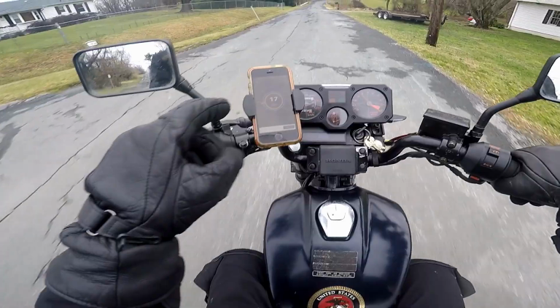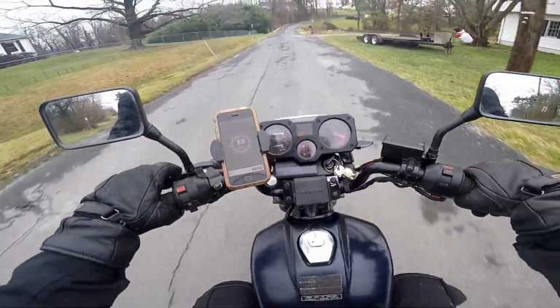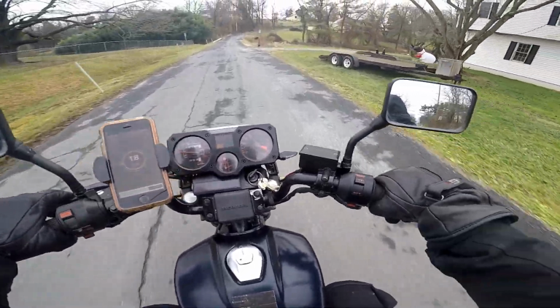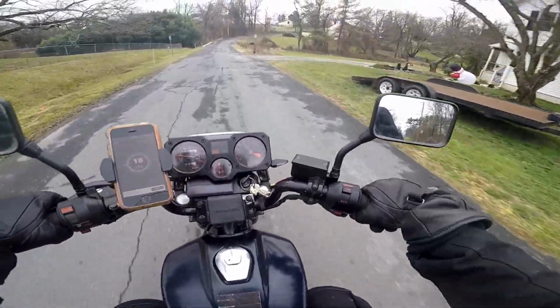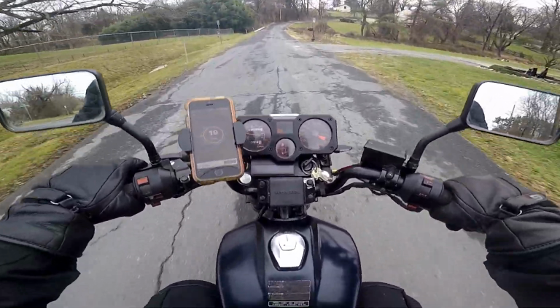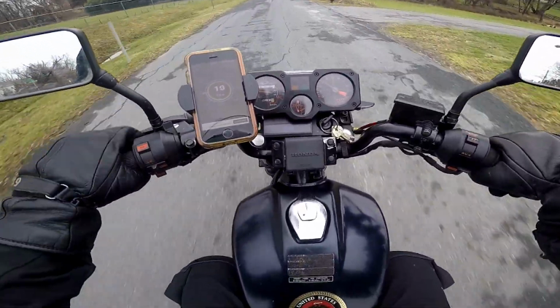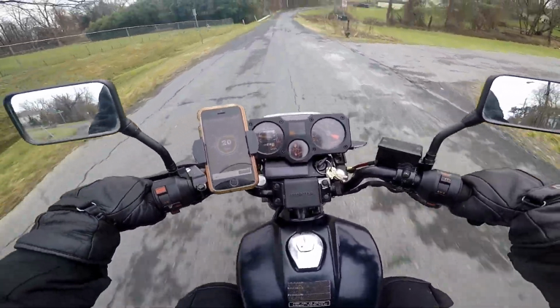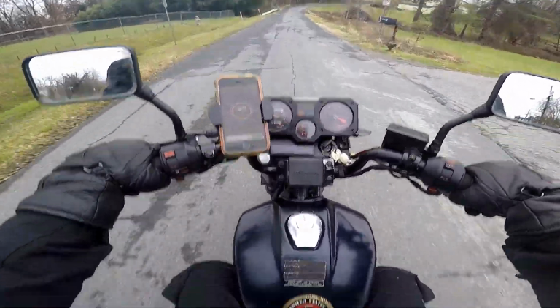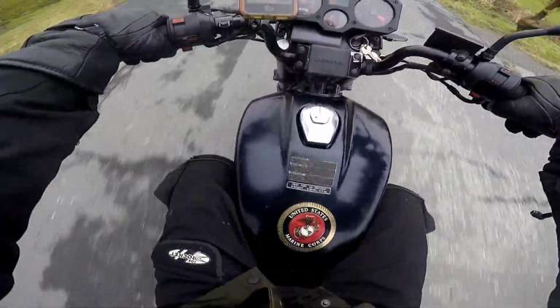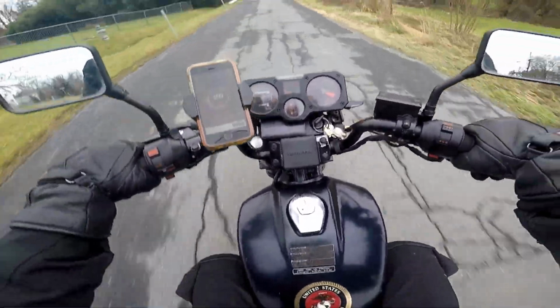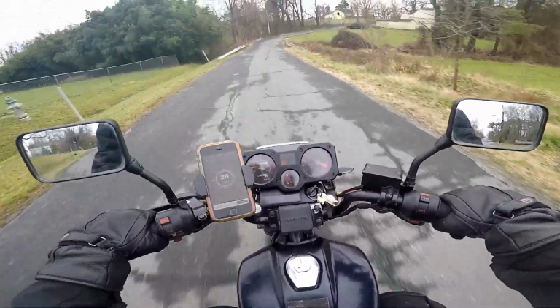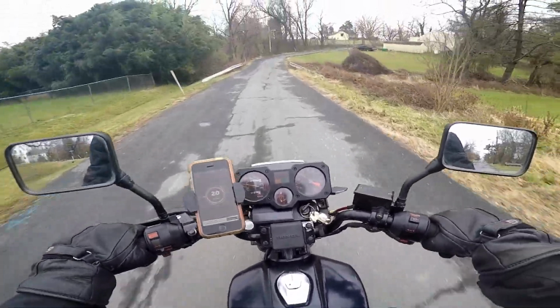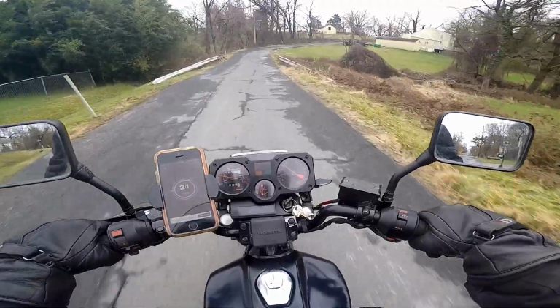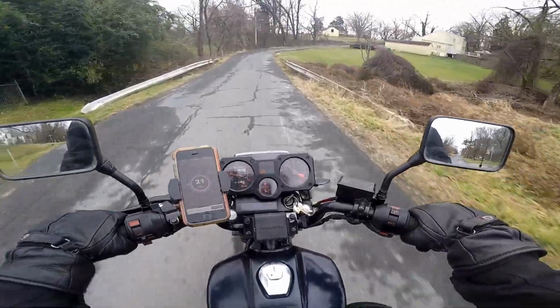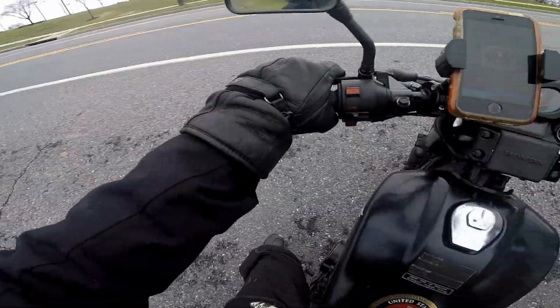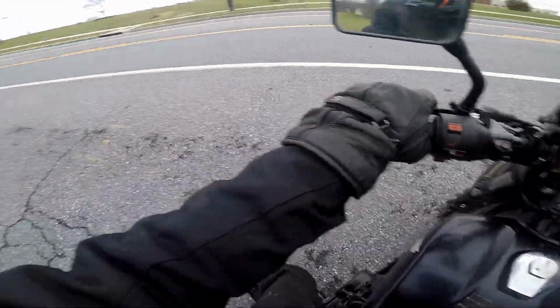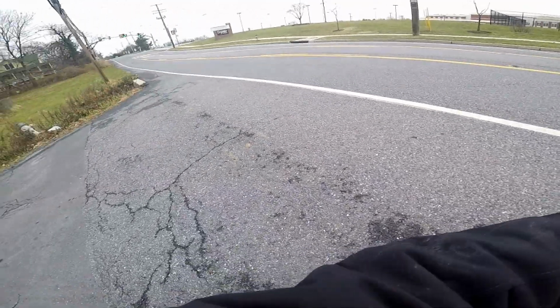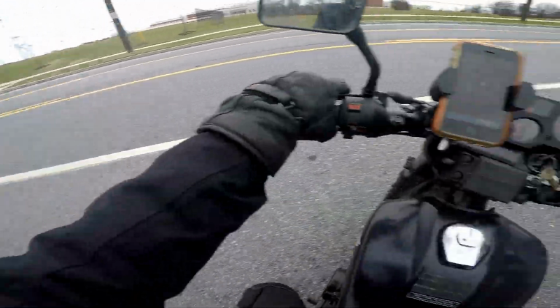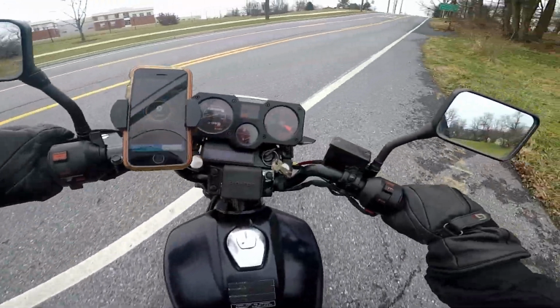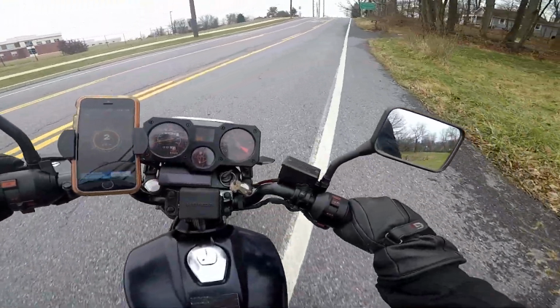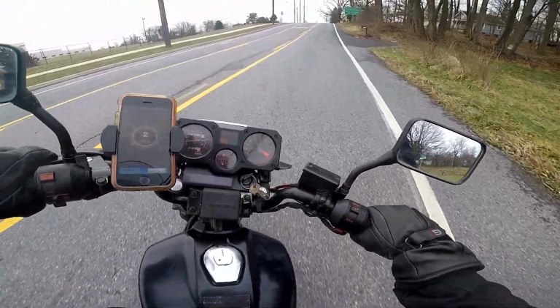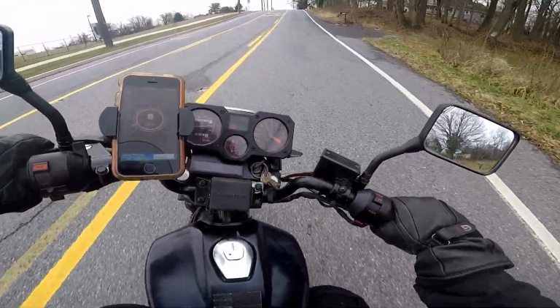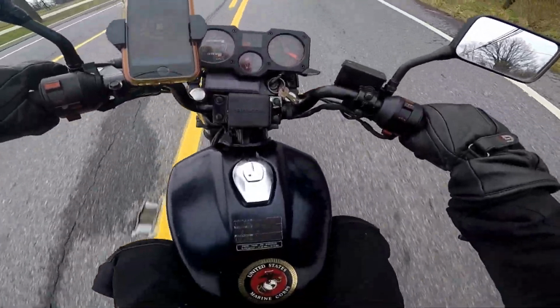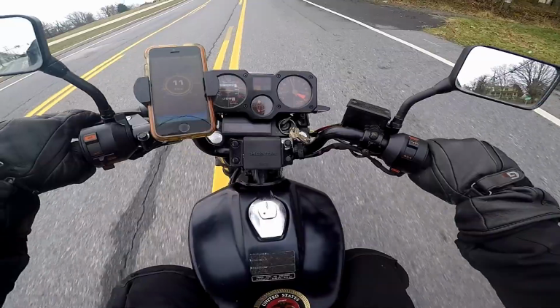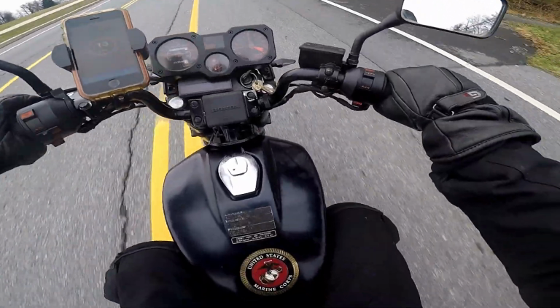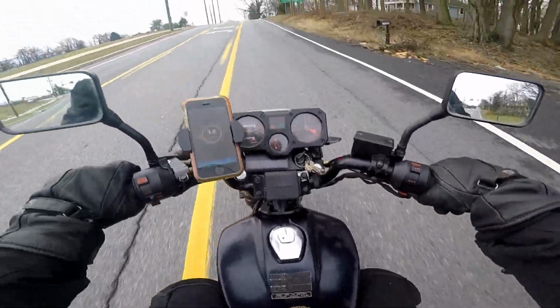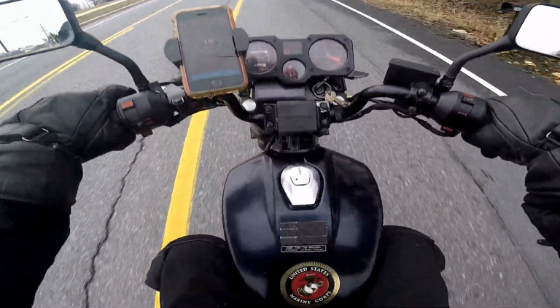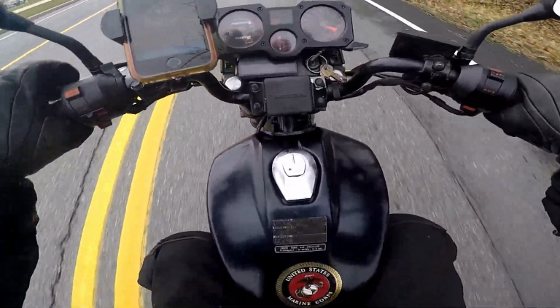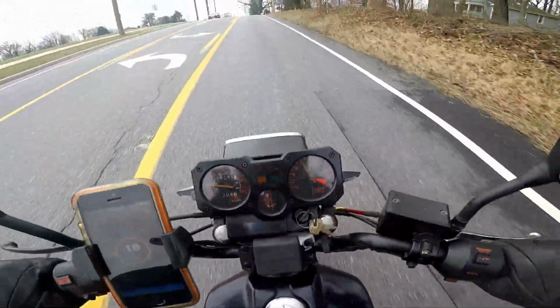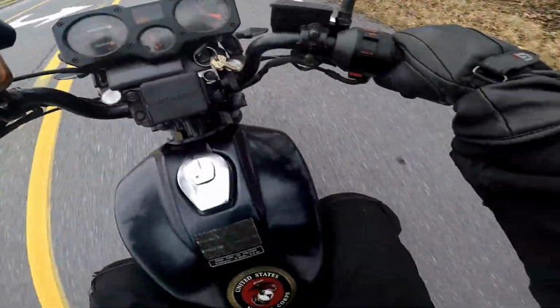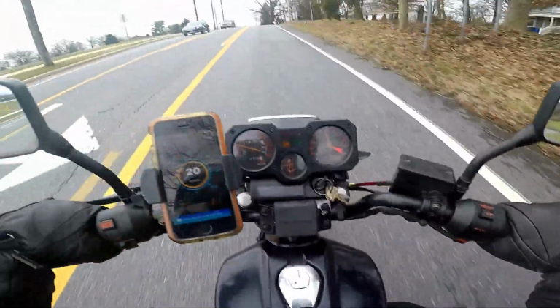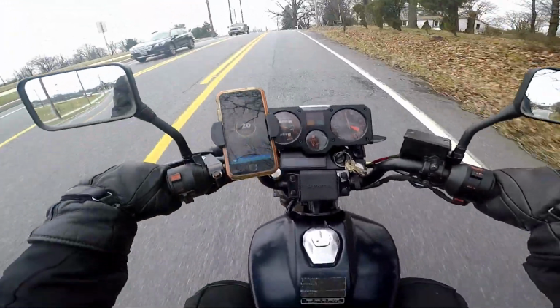60 miles an hour — first time I've seen an accurate speedometer on this thing. This one is just so fun to ride. The issue is getting it going, but there we go. It just needed to clear off some of the gas.